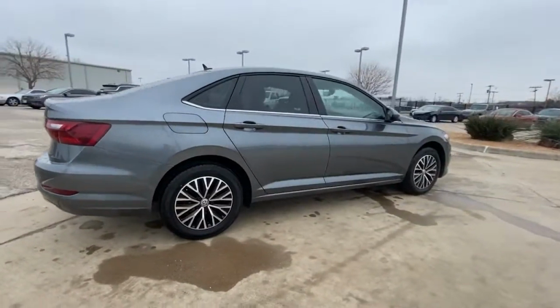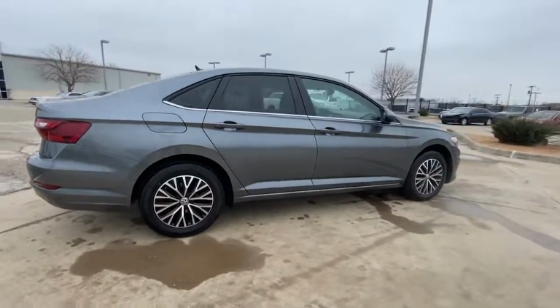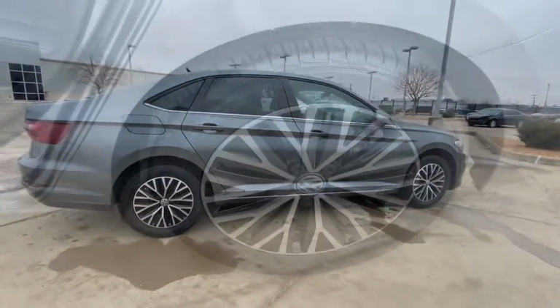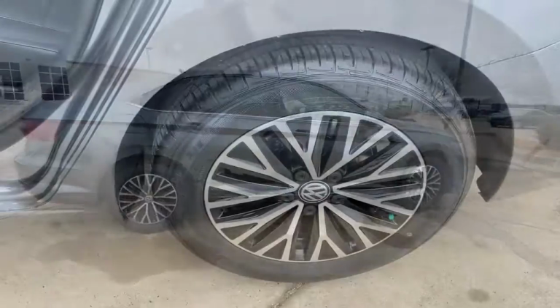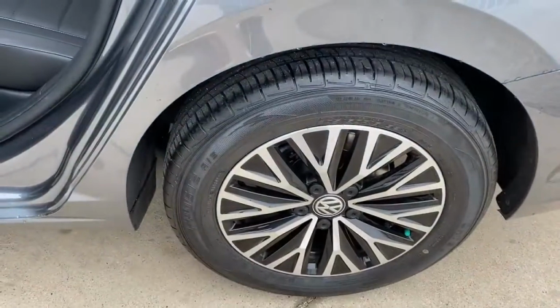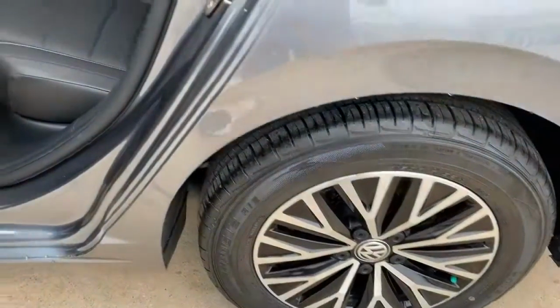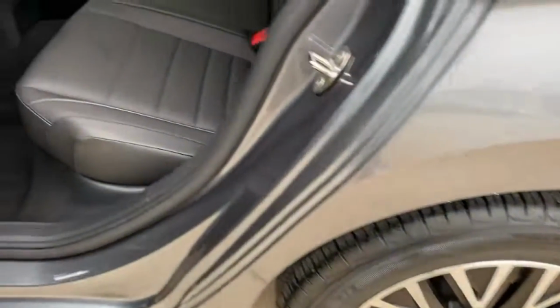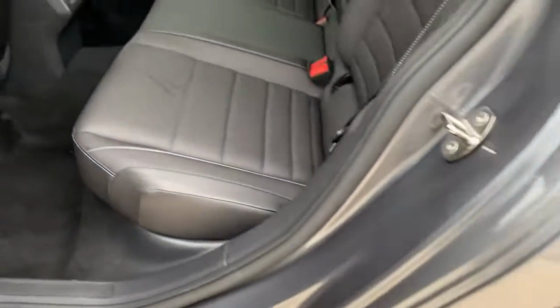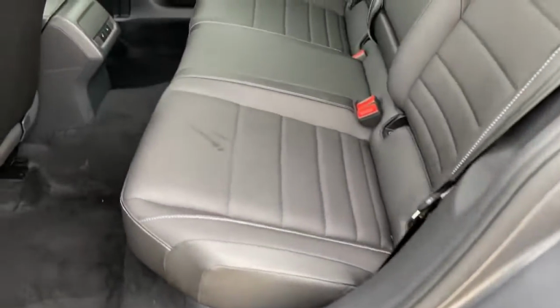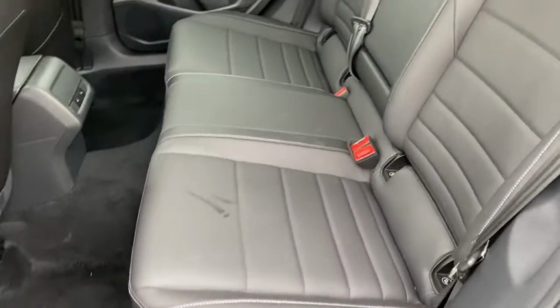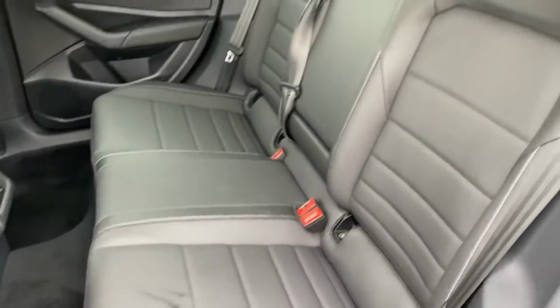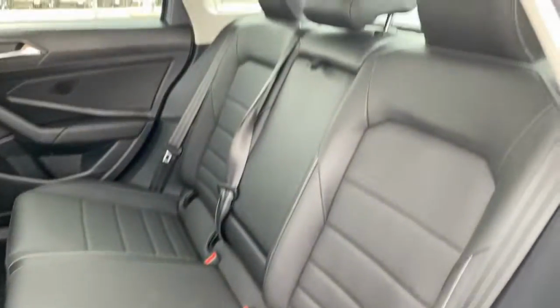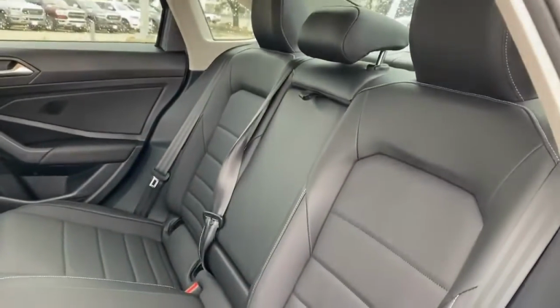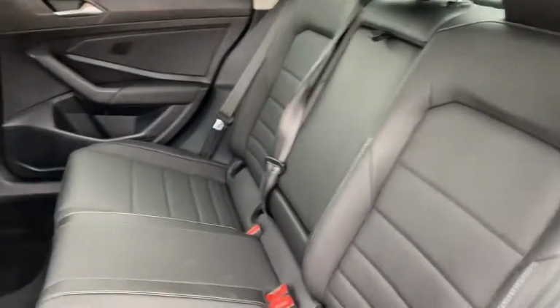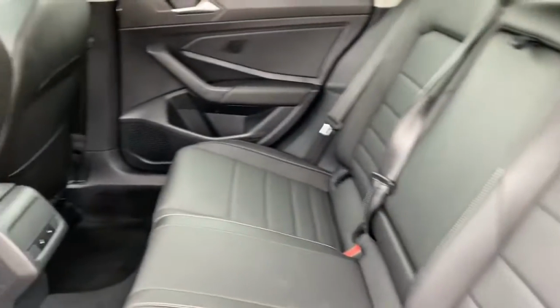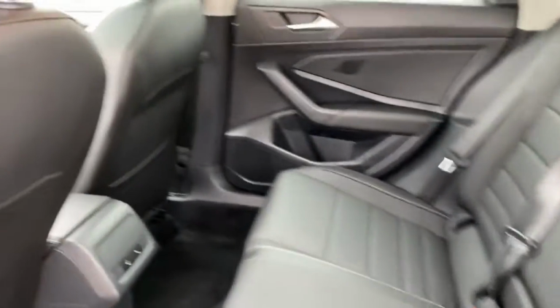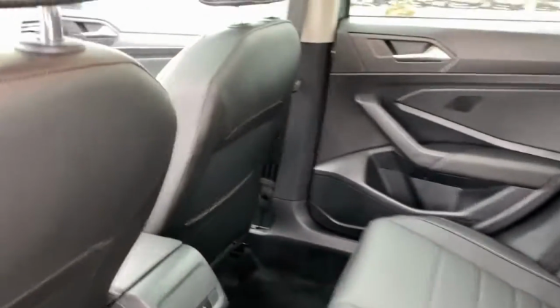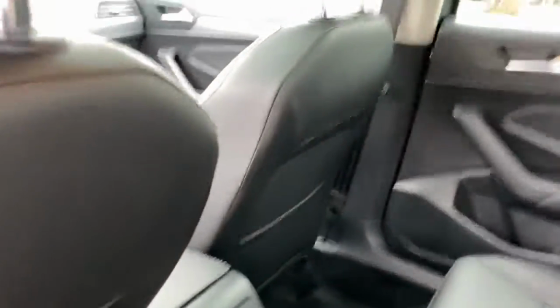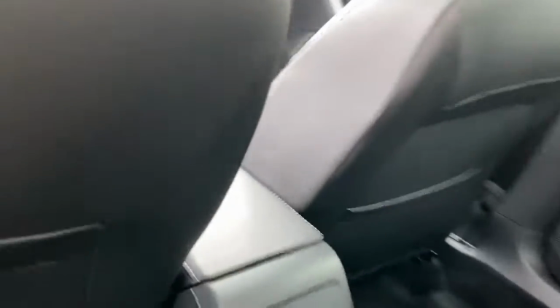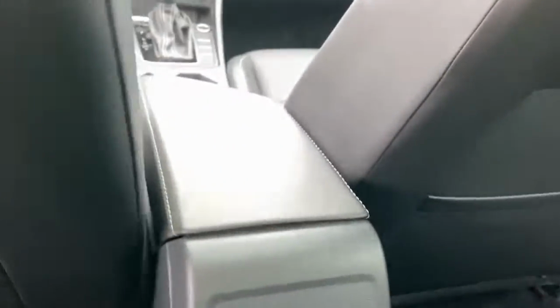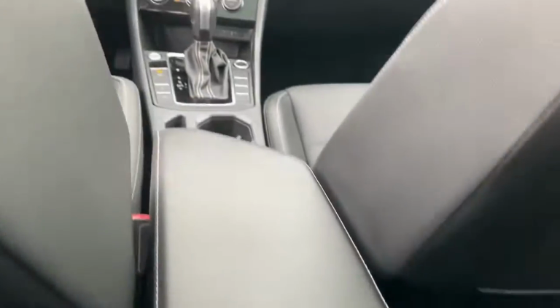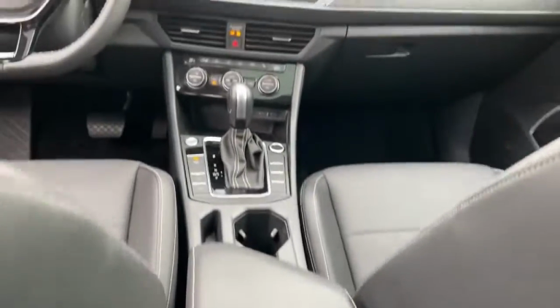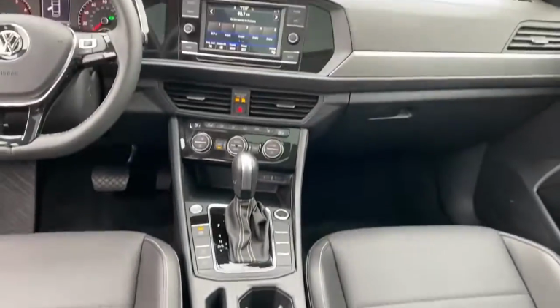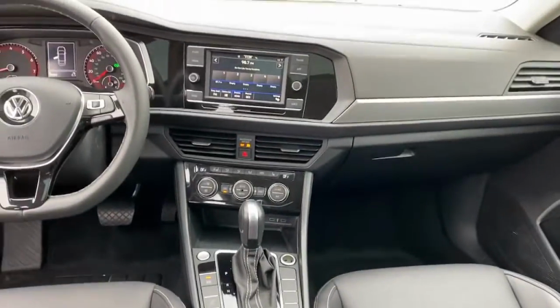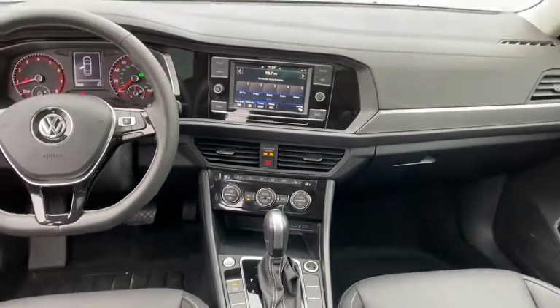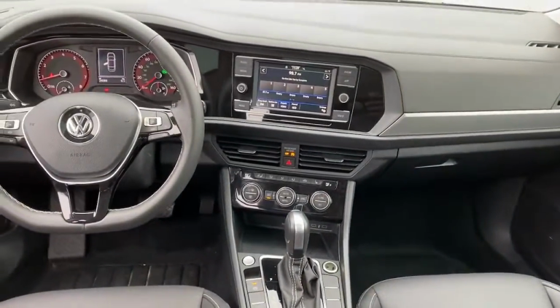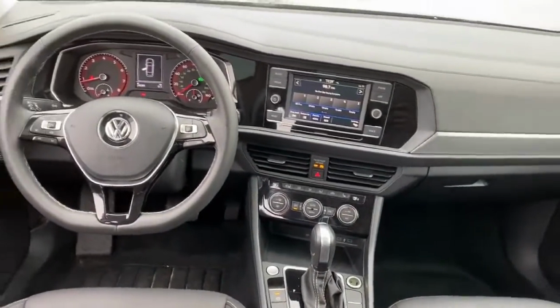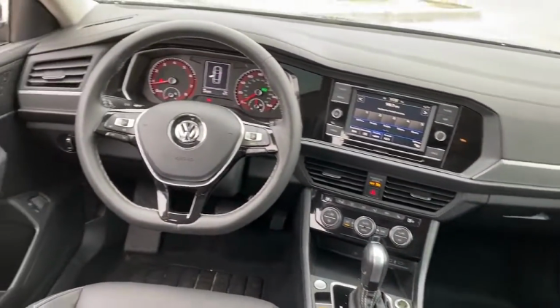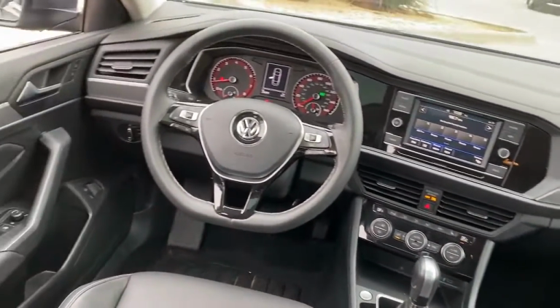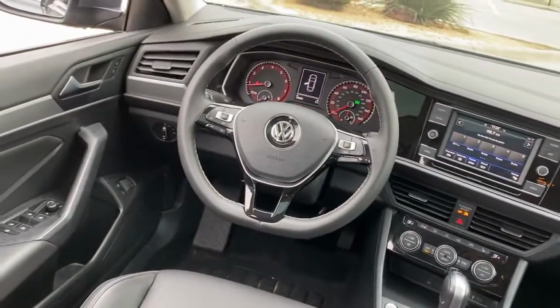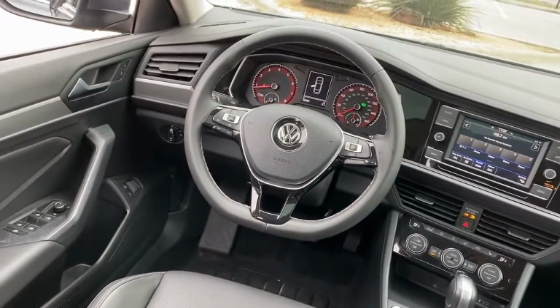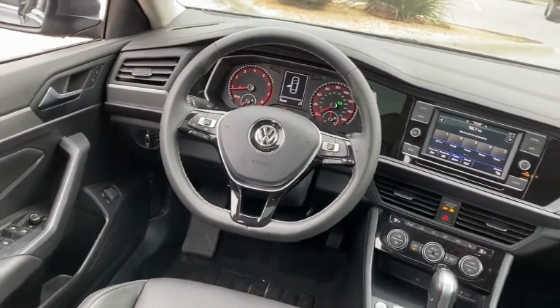This refined, compact sedan delivers delightful performance, while its driver assist safety features help you protect your most precious cargo. These are just some of the great options this vehicle comes with.